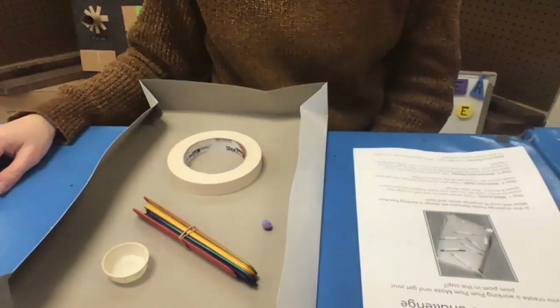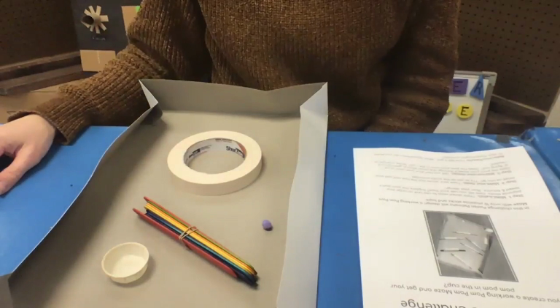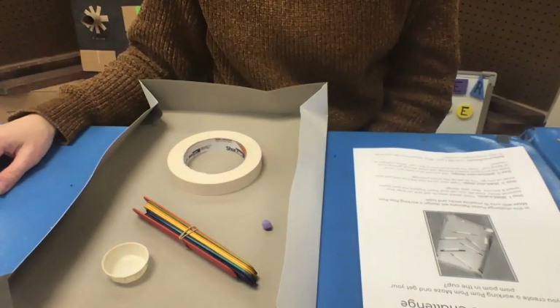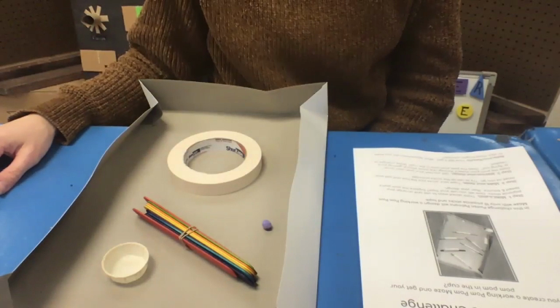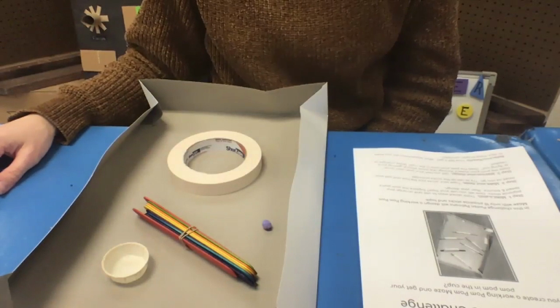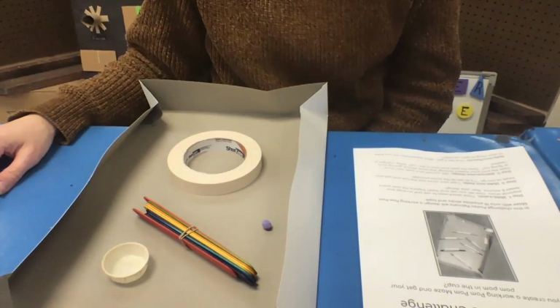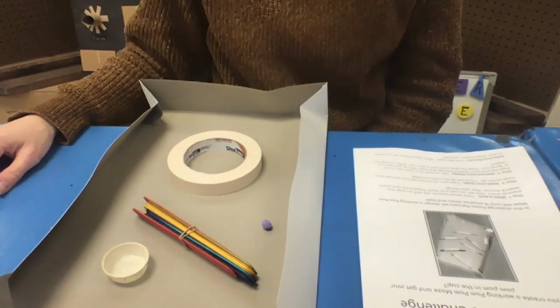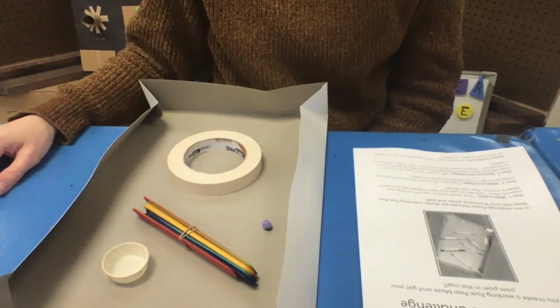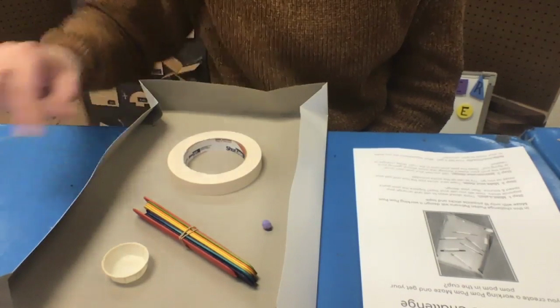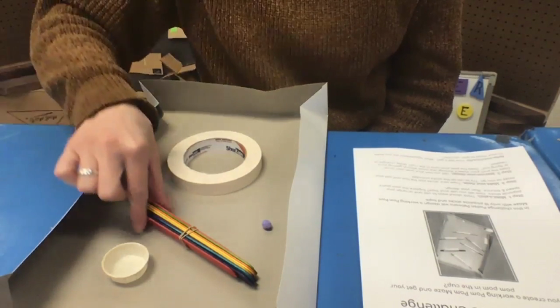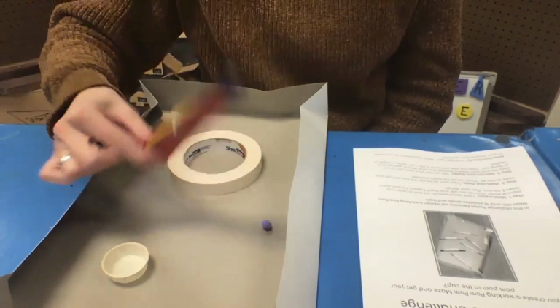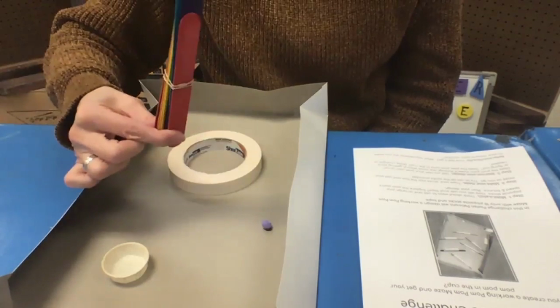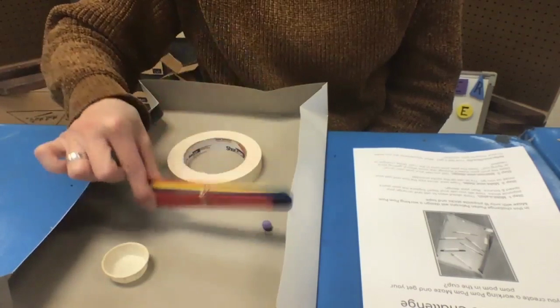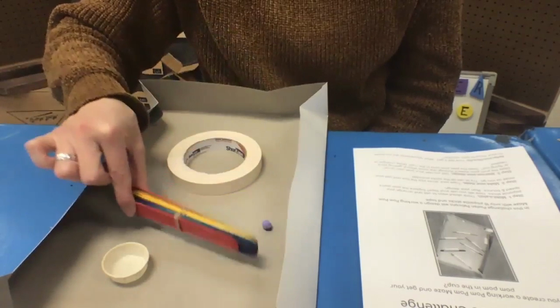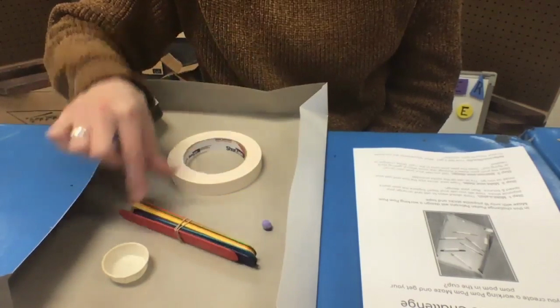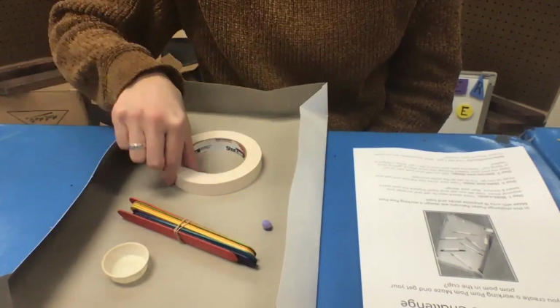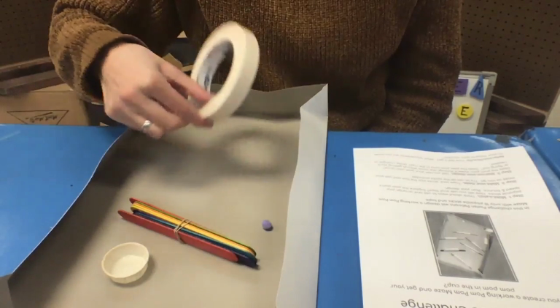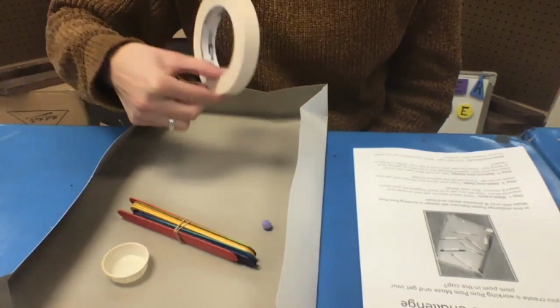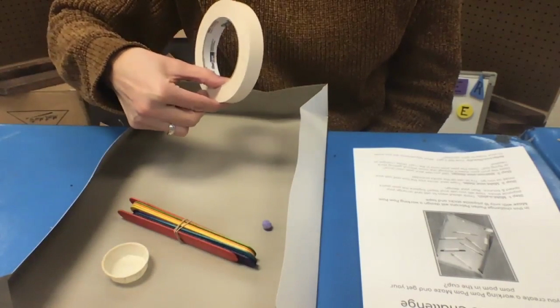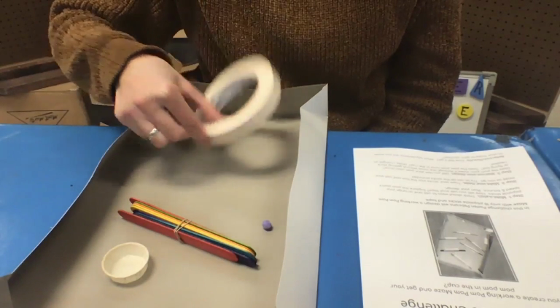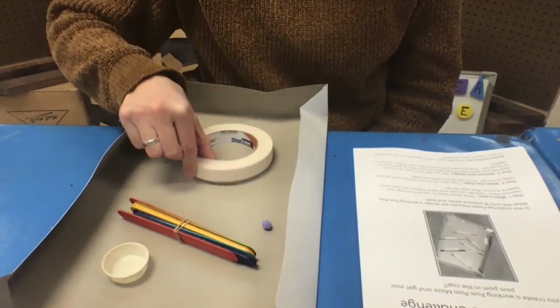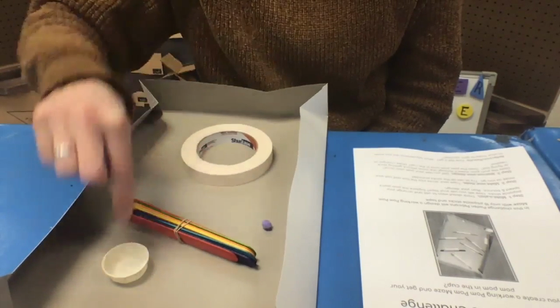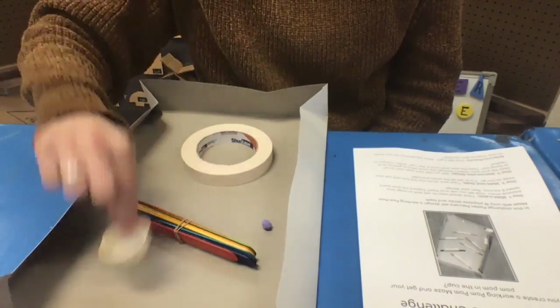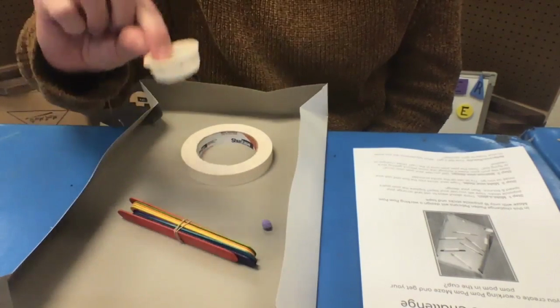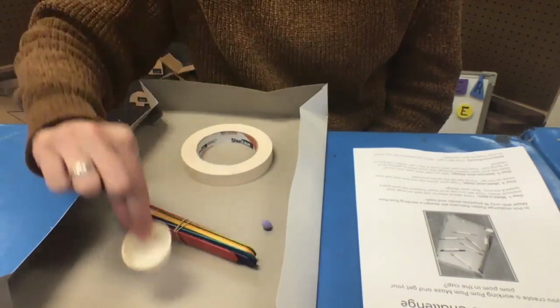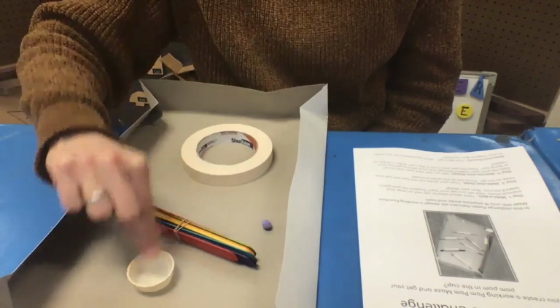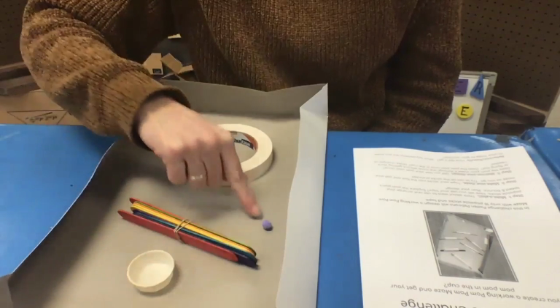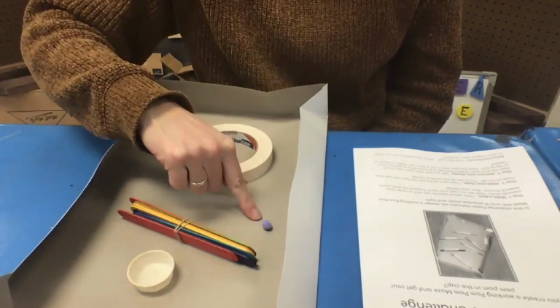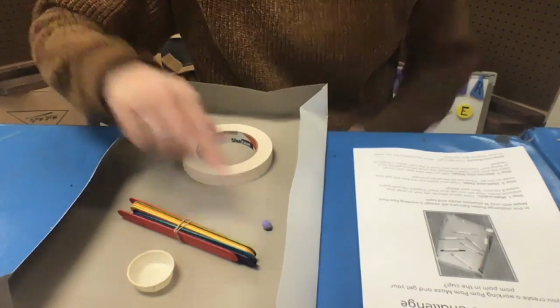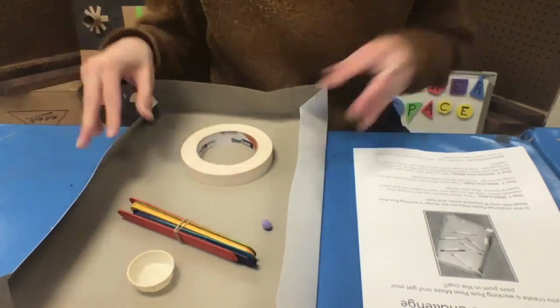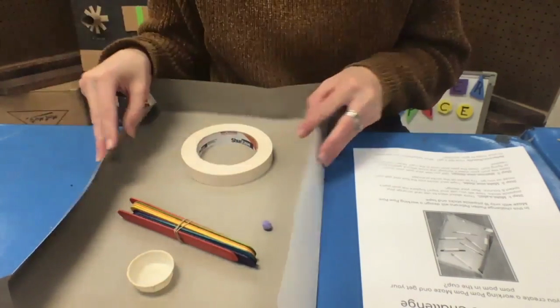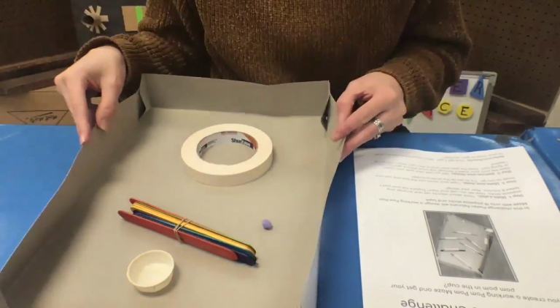In this Makerspace Challenge you will have 10 popsicle sticks, tape from your Makerspace kit, a small cup, one pom-pom, and a box.